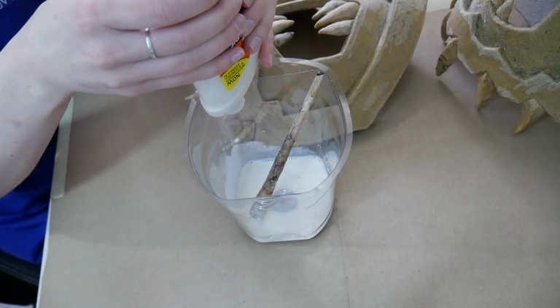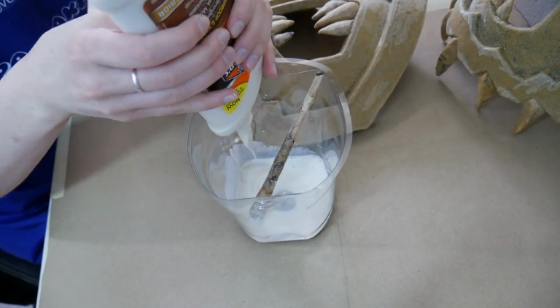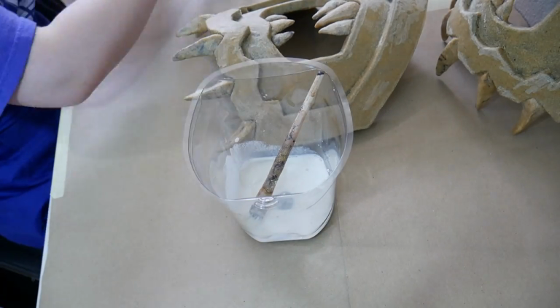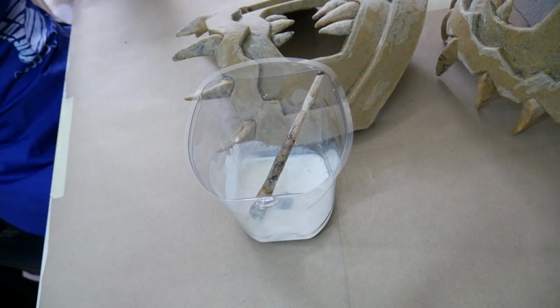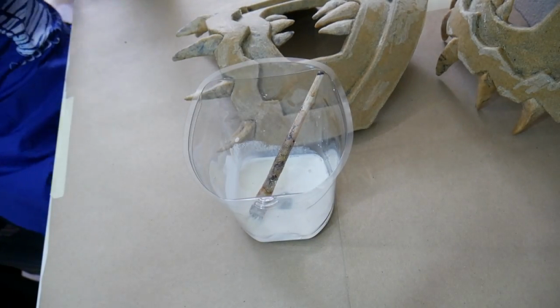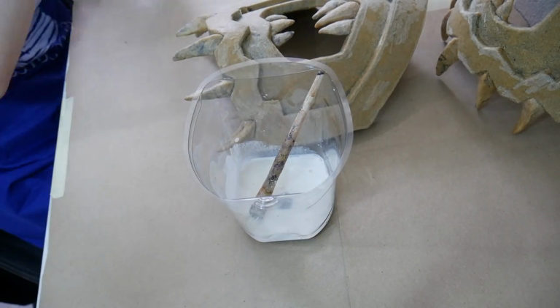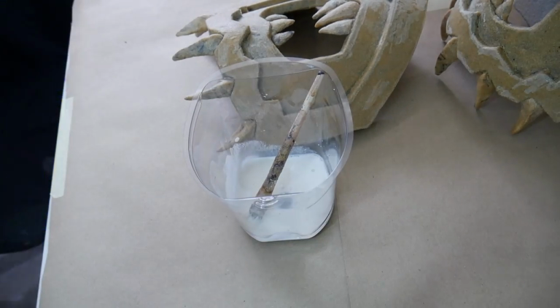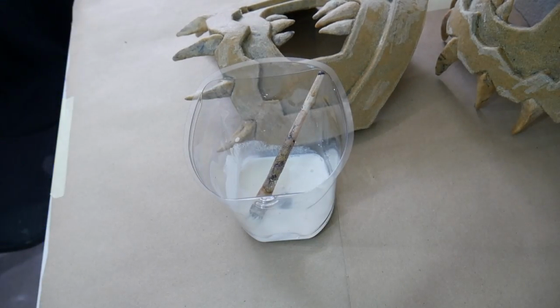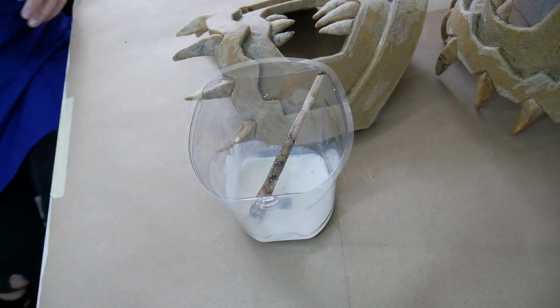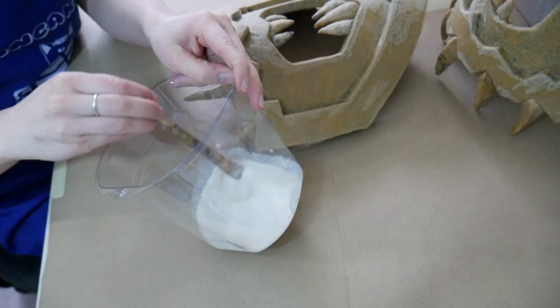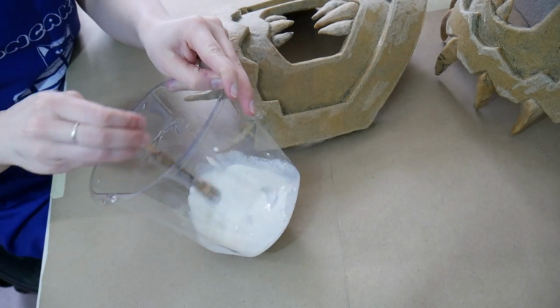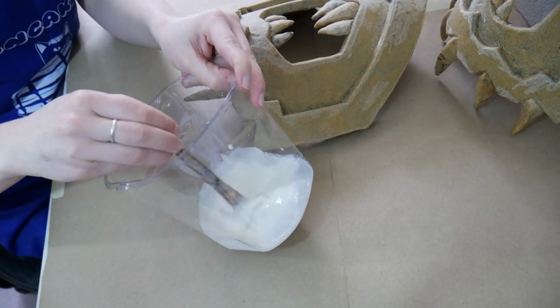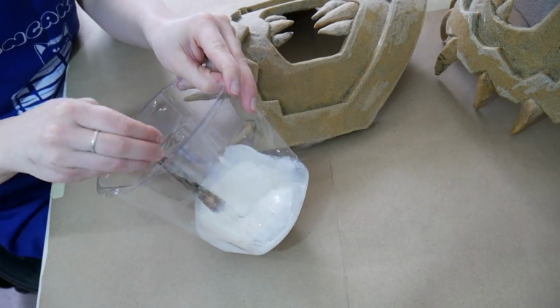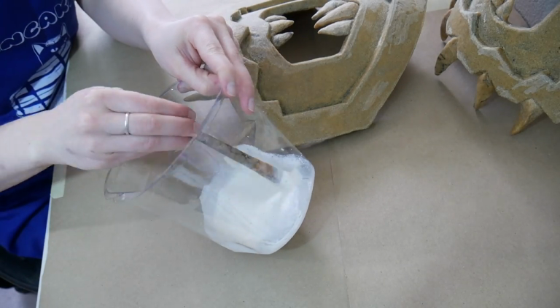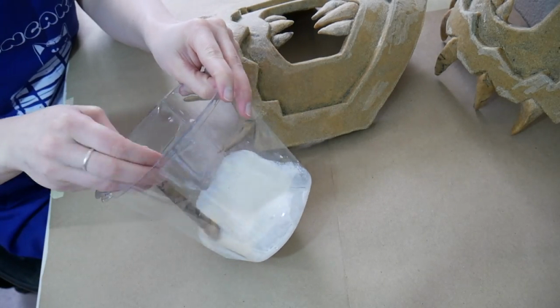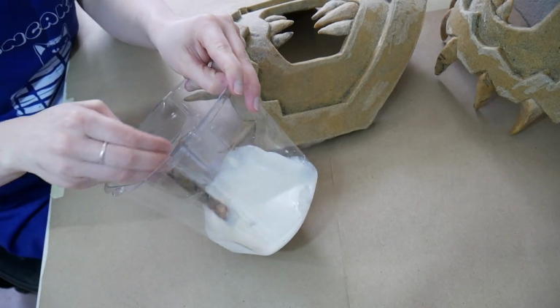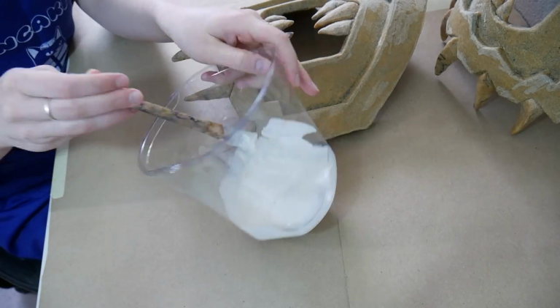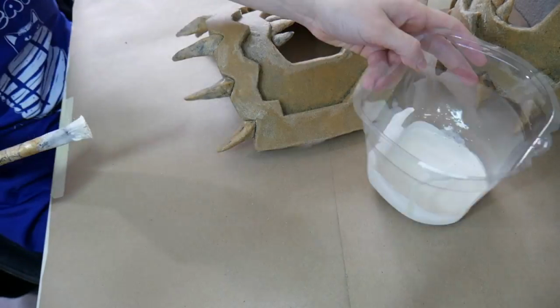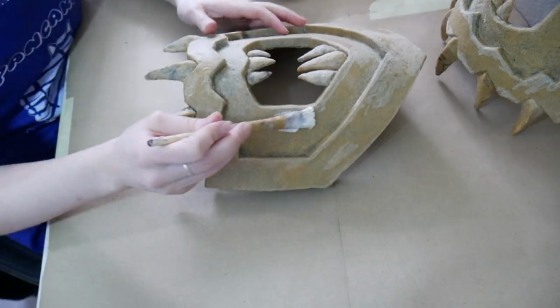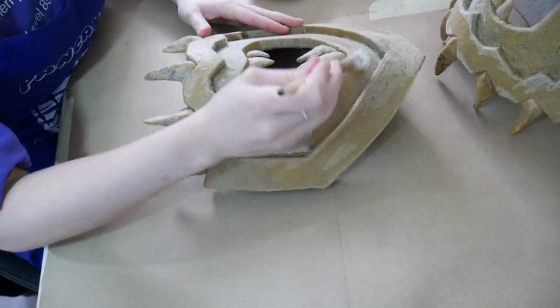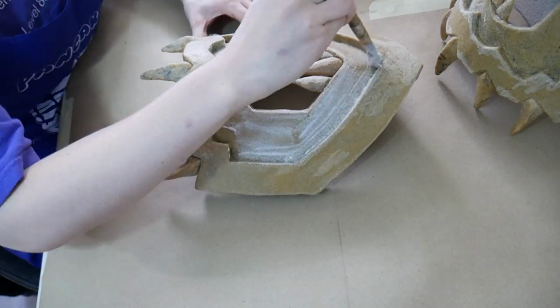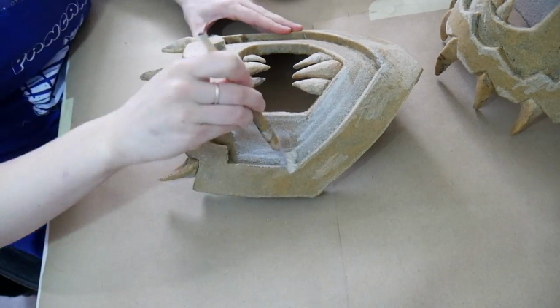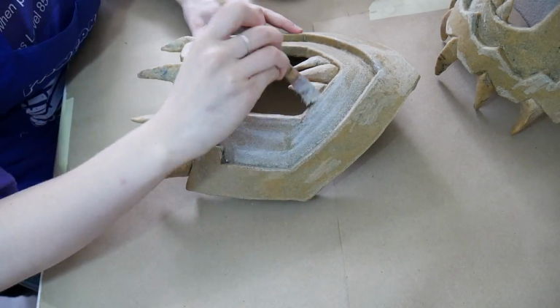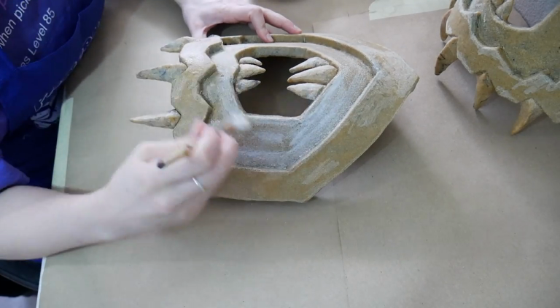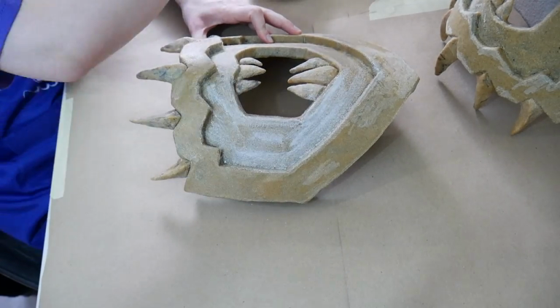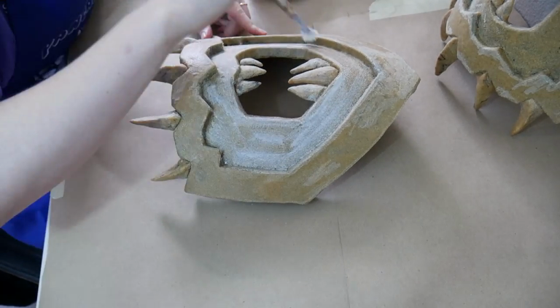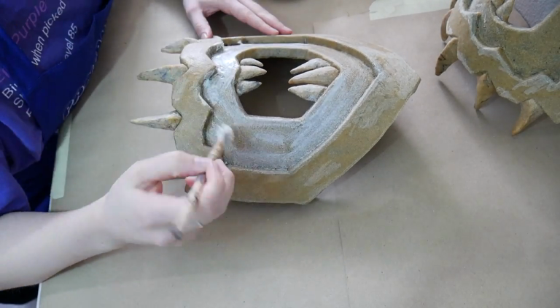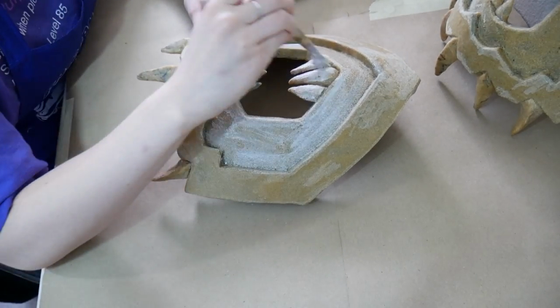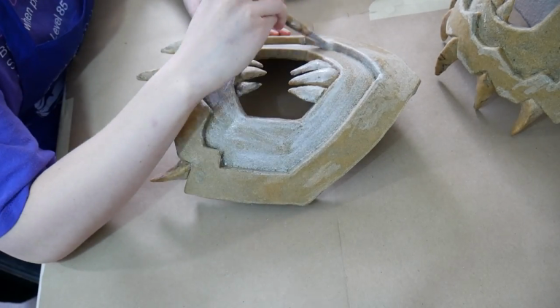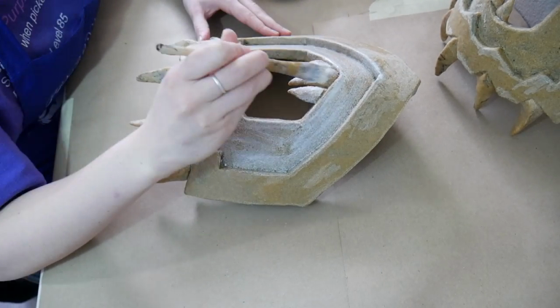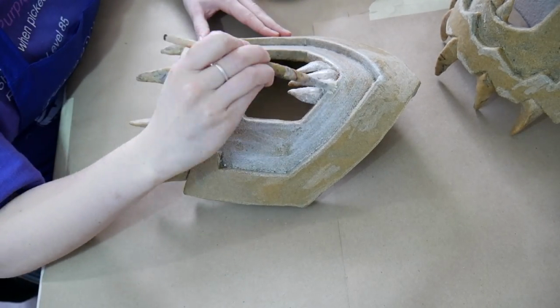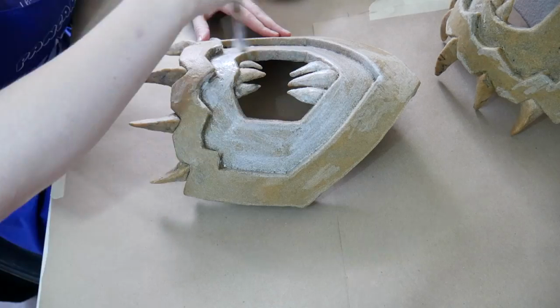Moving right along, I'm not going to spend too much time on this part because I have covered it before. I just paint on five to six layers of wood glue over the warbler to act as a primer for the paint, and it will help smooth out the armor even more.